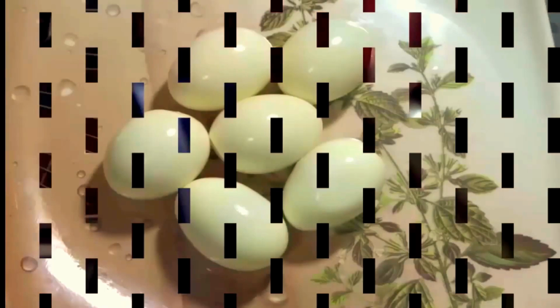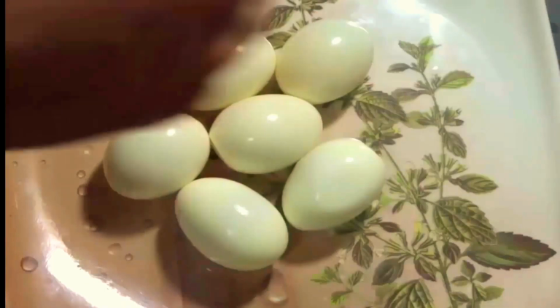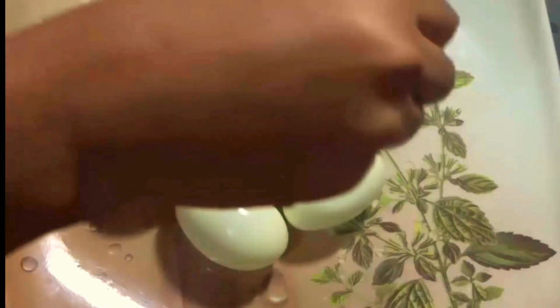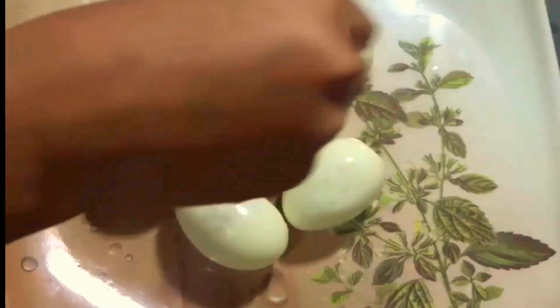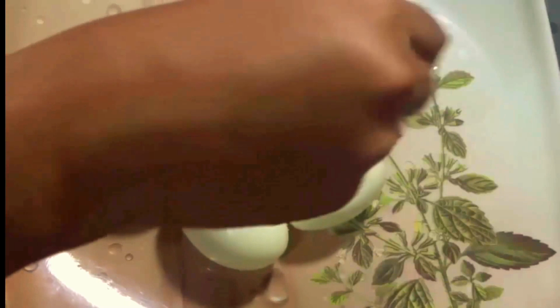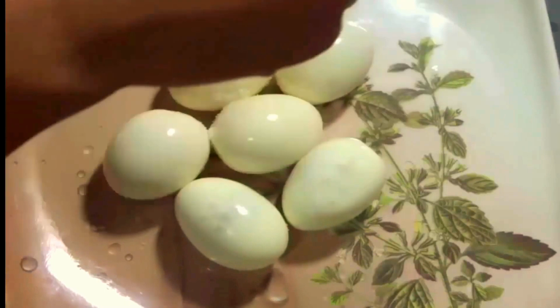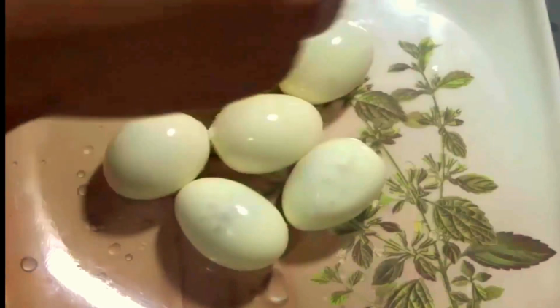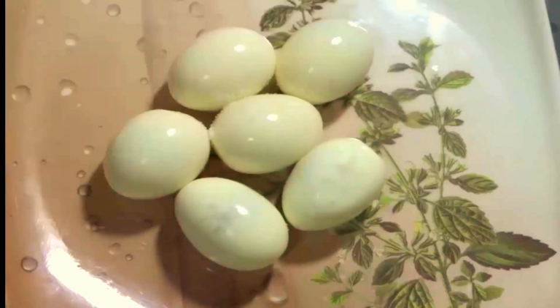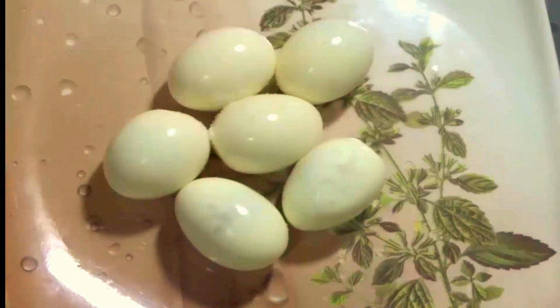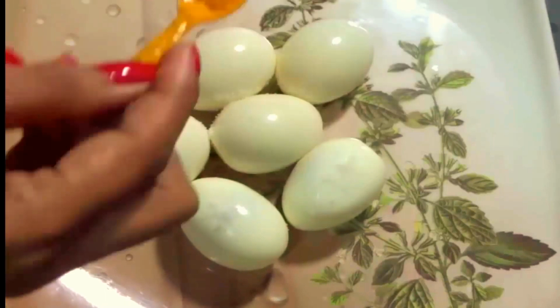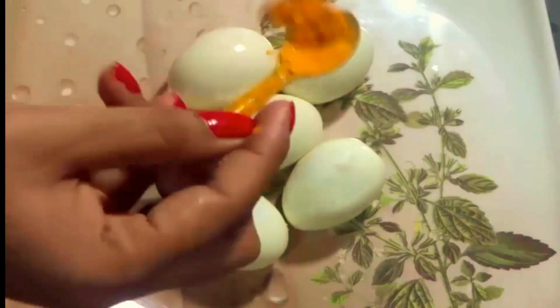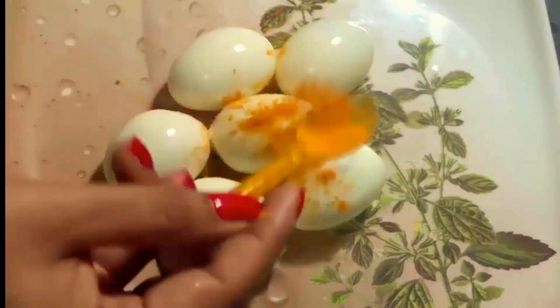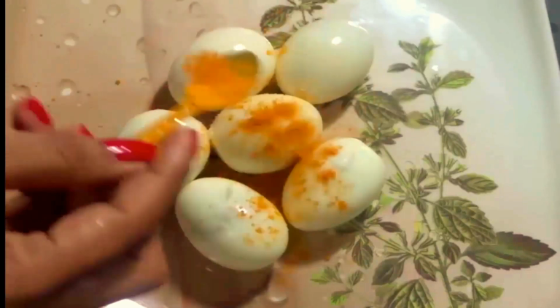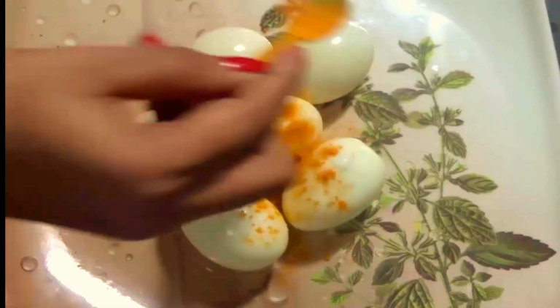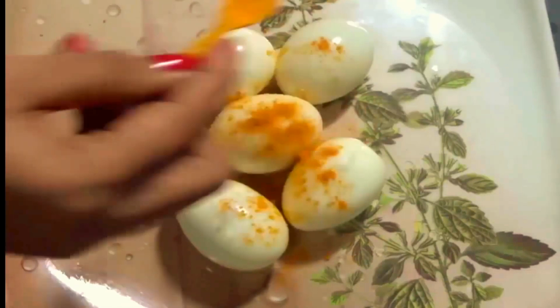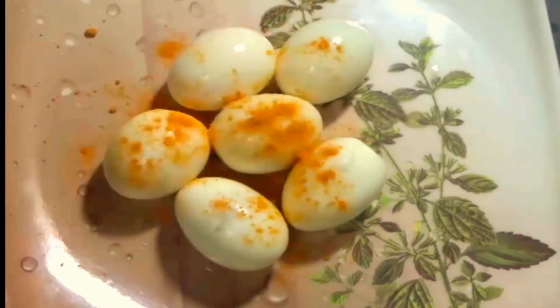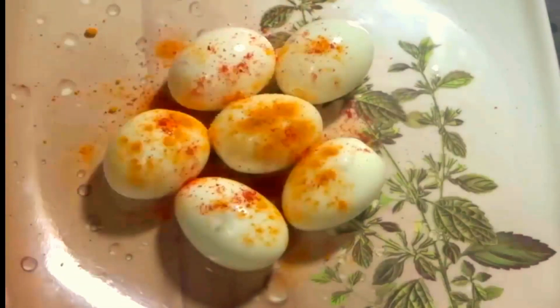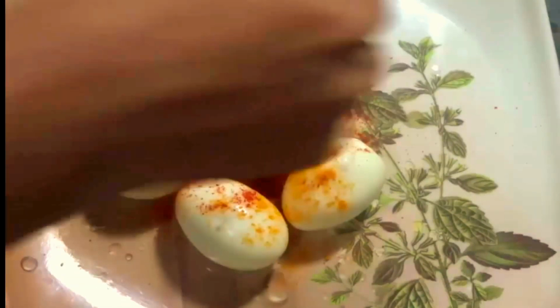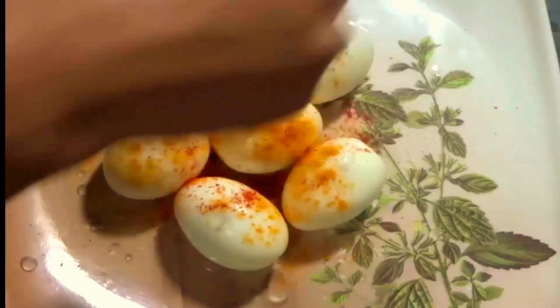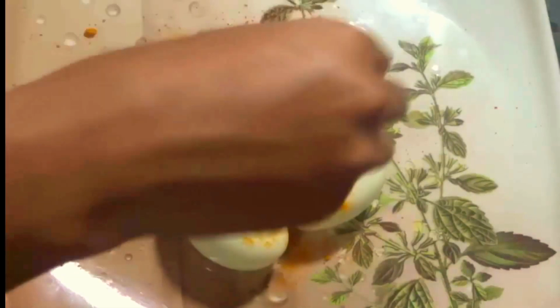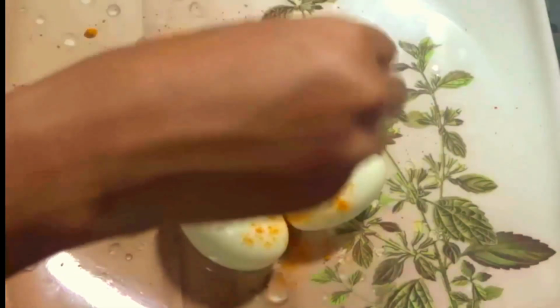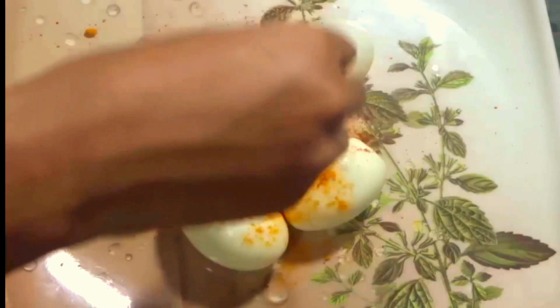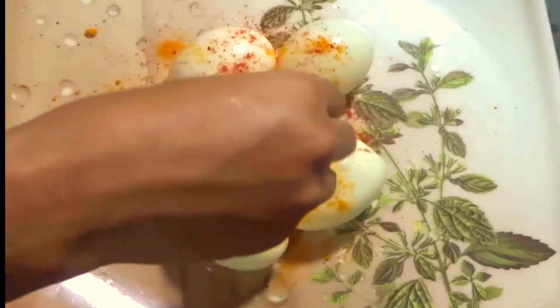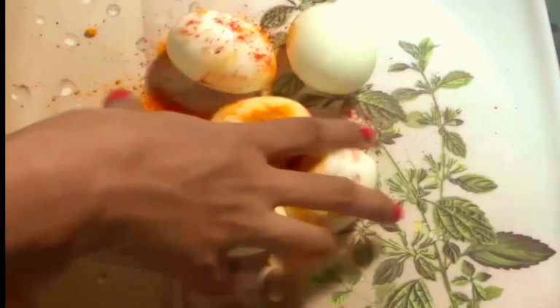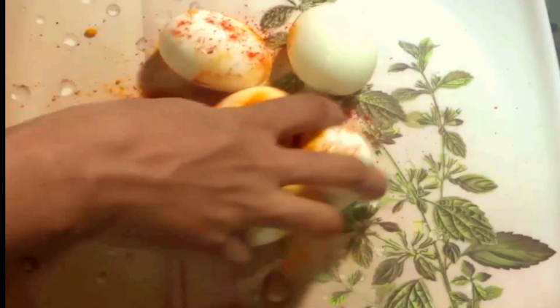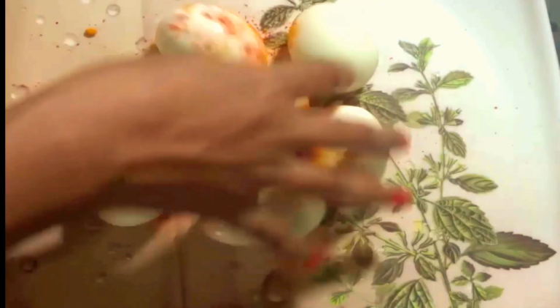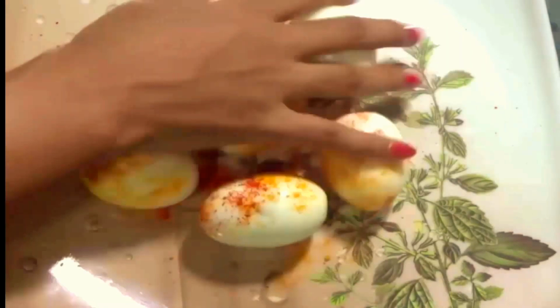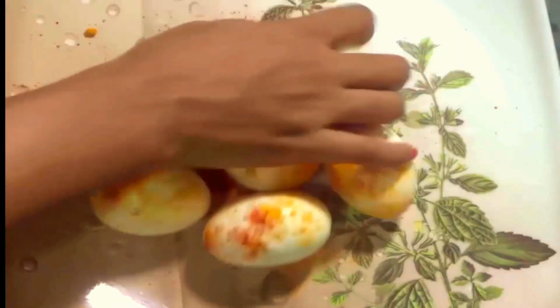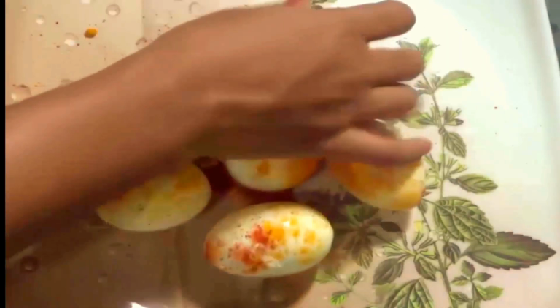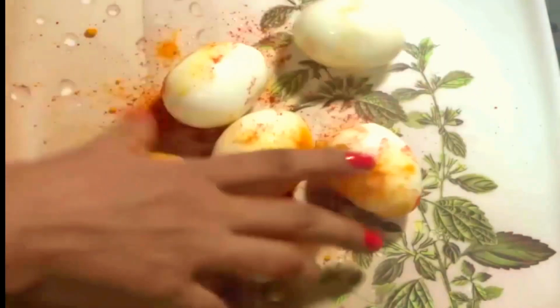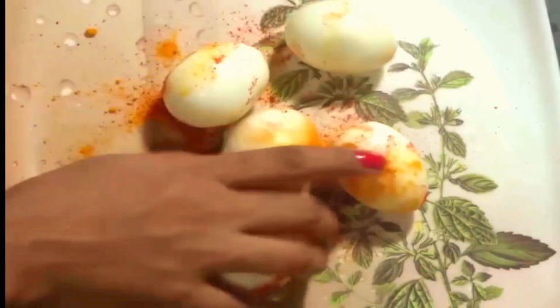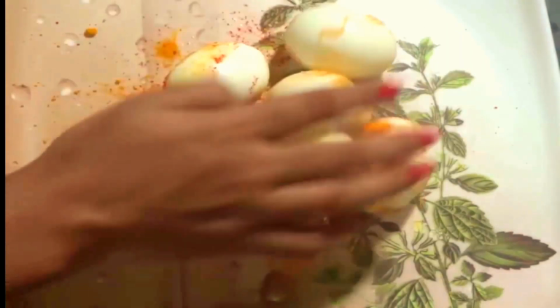Spread some salt, turmeric powder, and red chili powder onto the eggs, and massage it thoroughly with your hand.